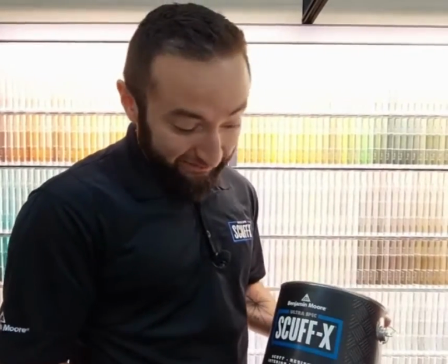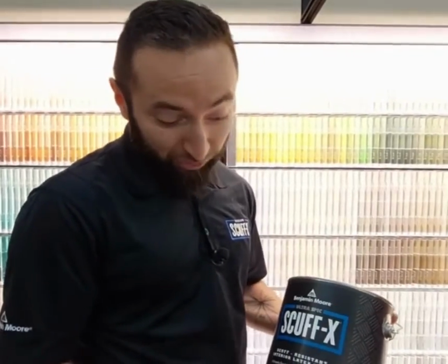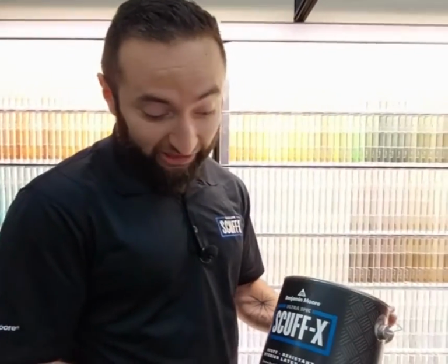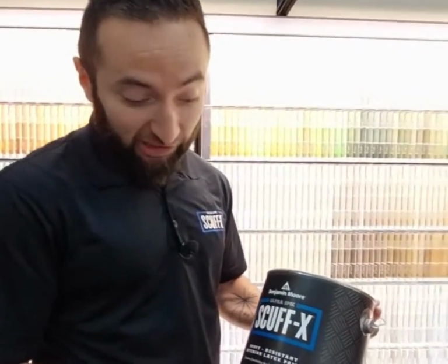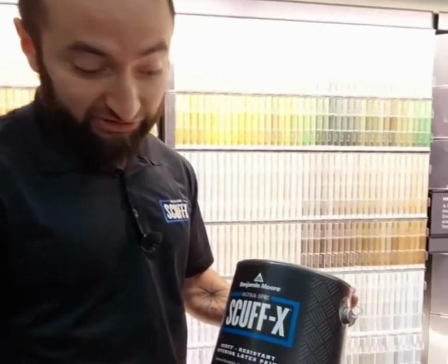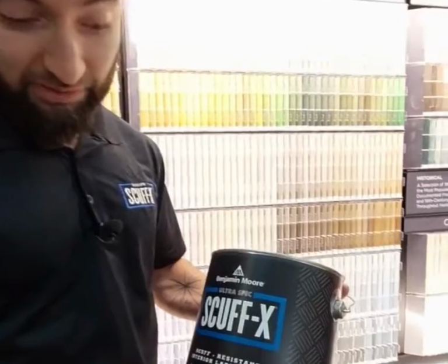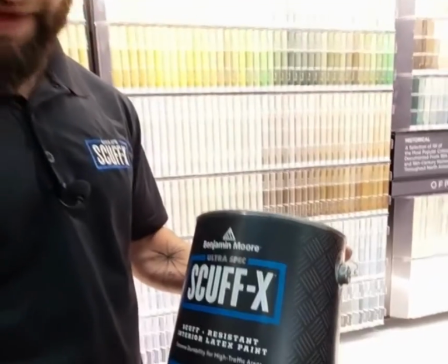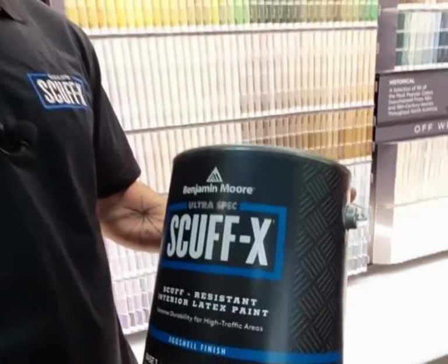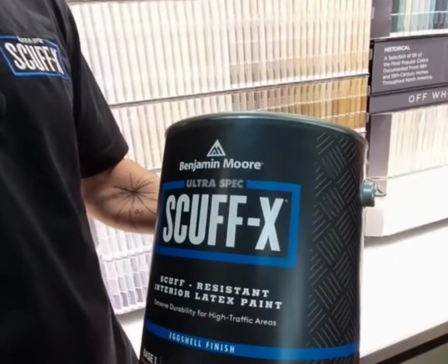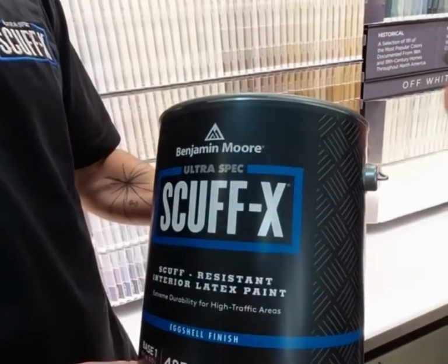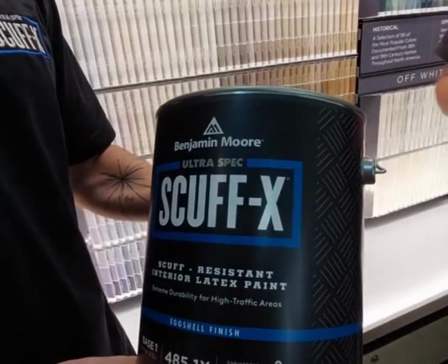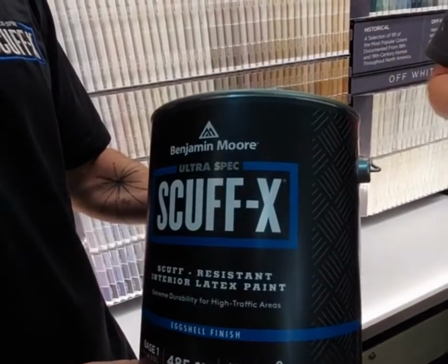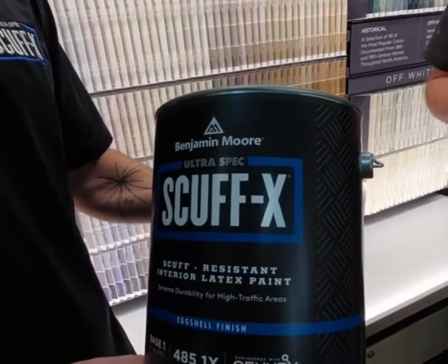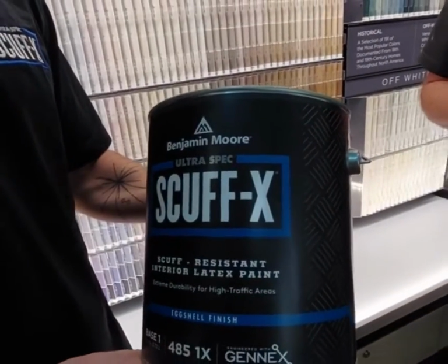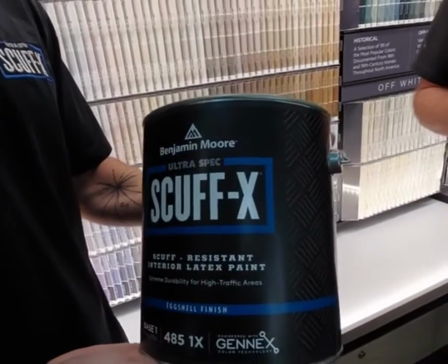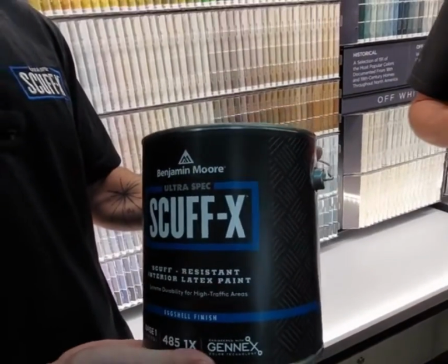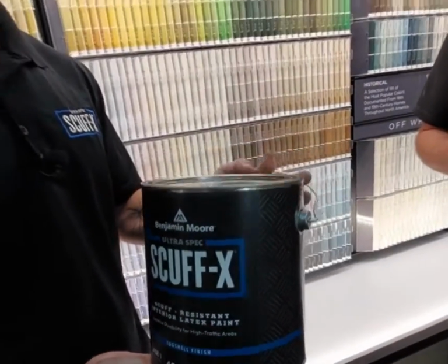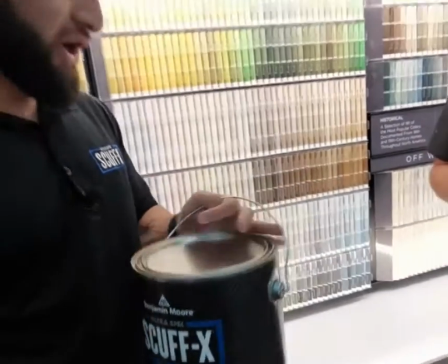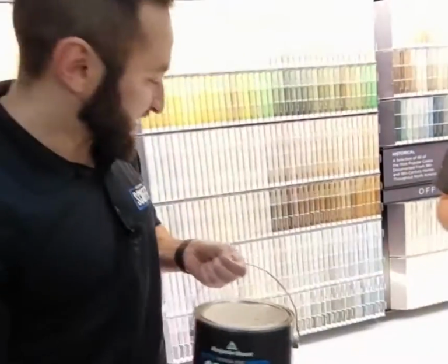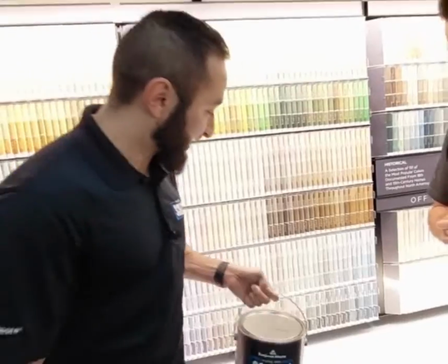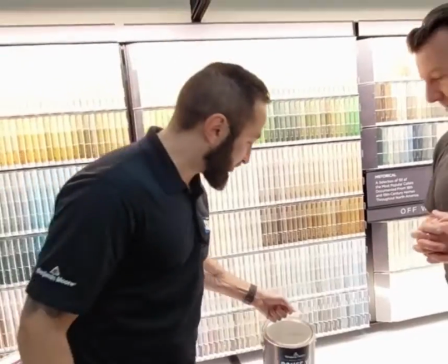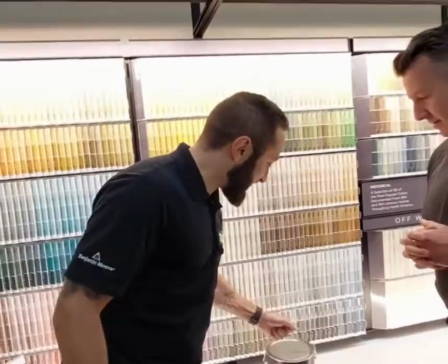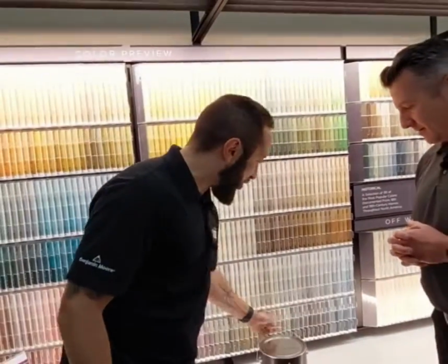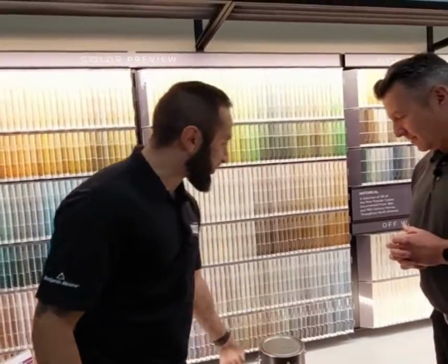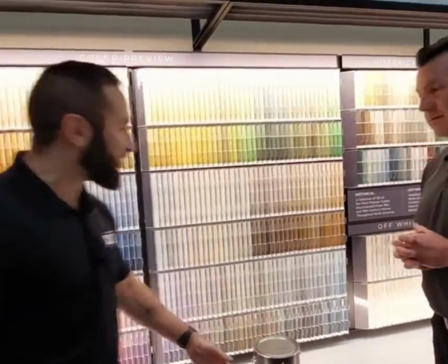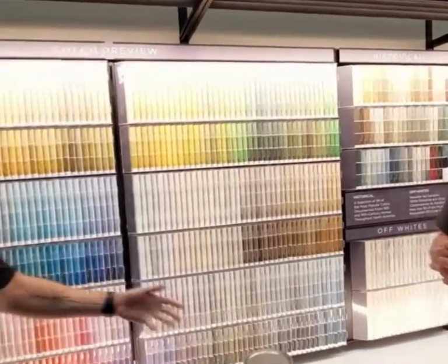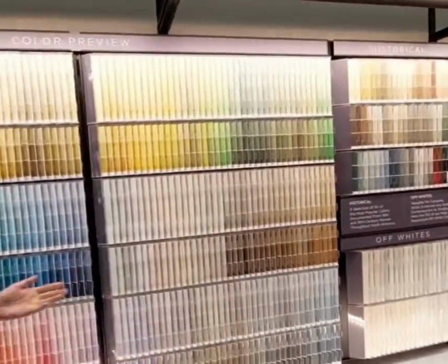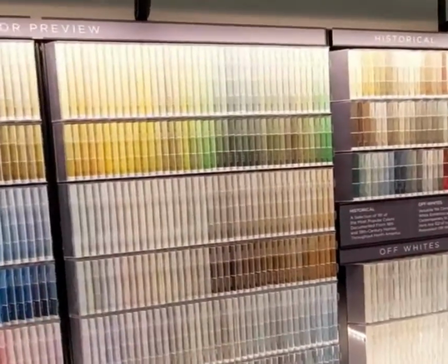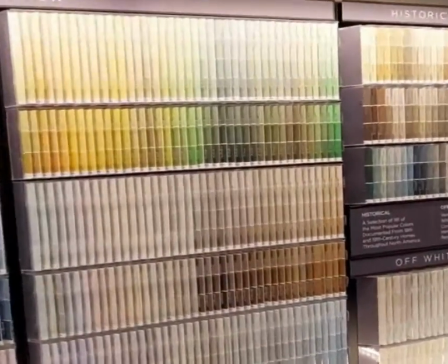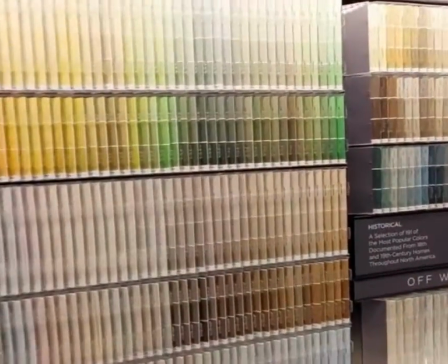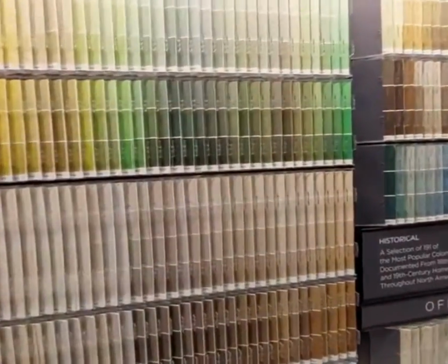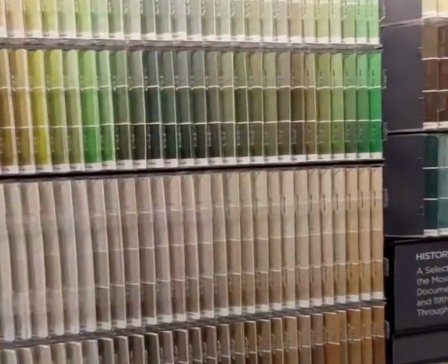It's made with our GenX coloring system, available in matte, eggshell, satin, and semi-gloss finishes. This means it can also be made in all 3,500 colors available in Benjamin Moore.